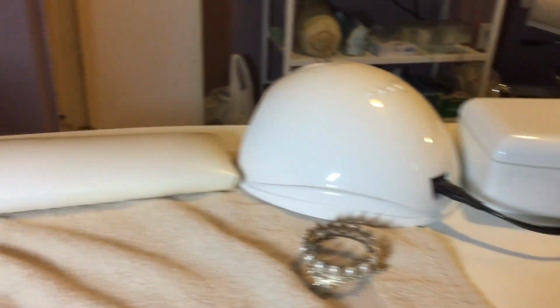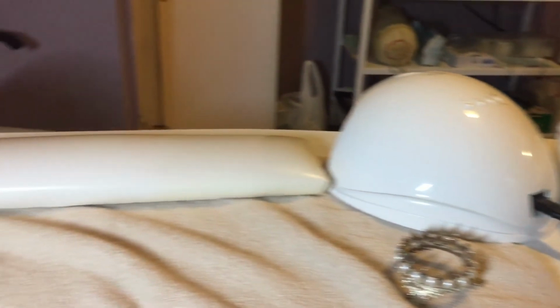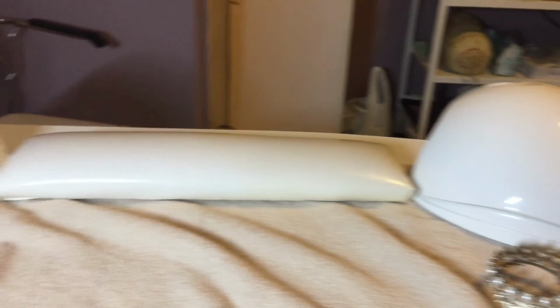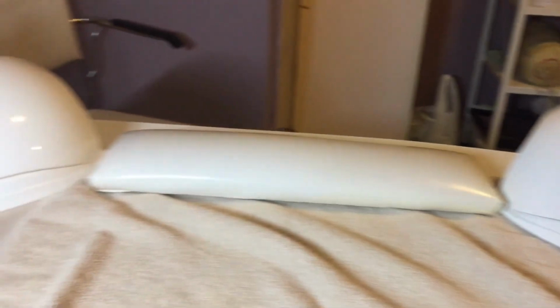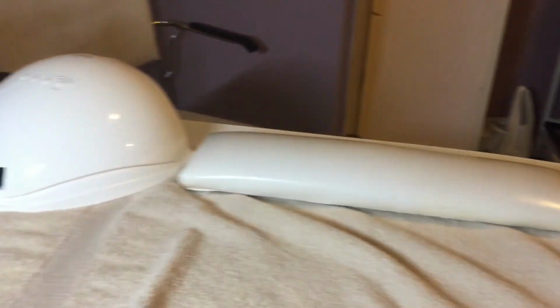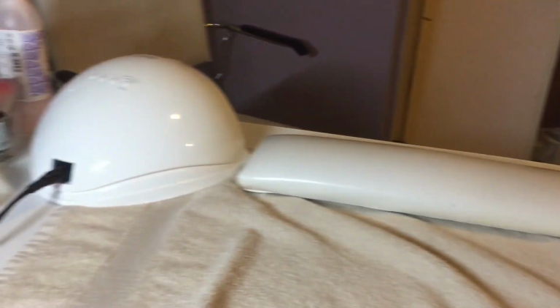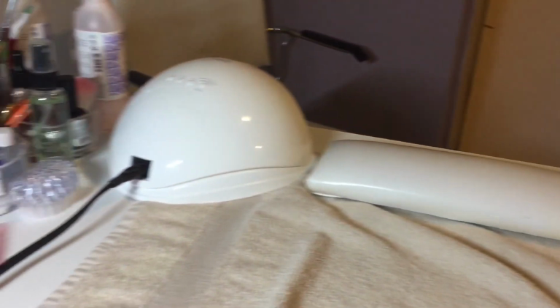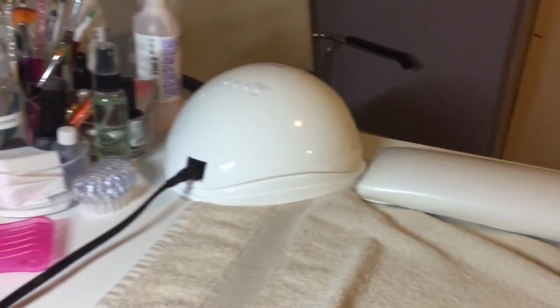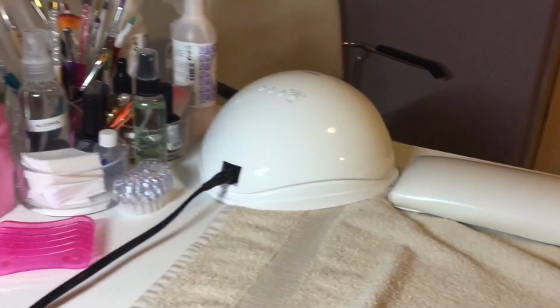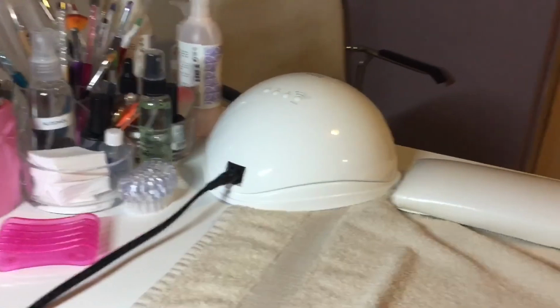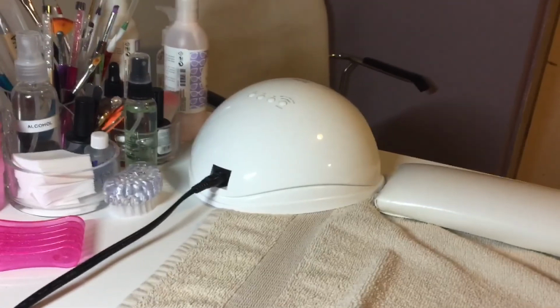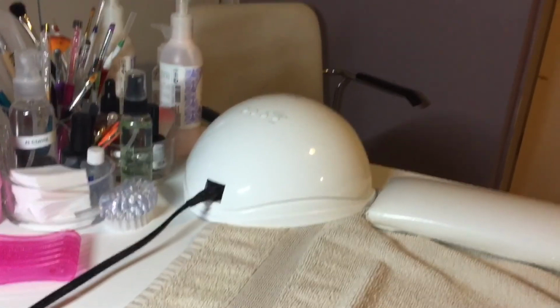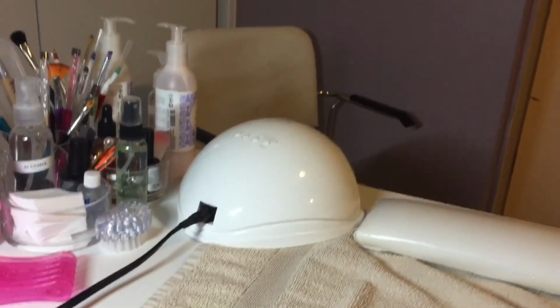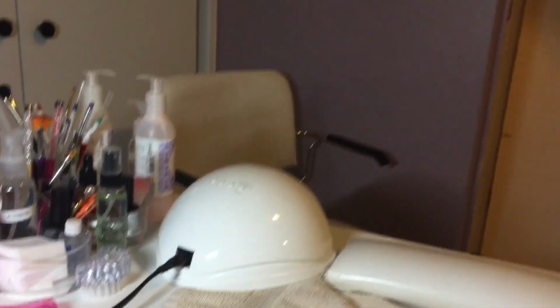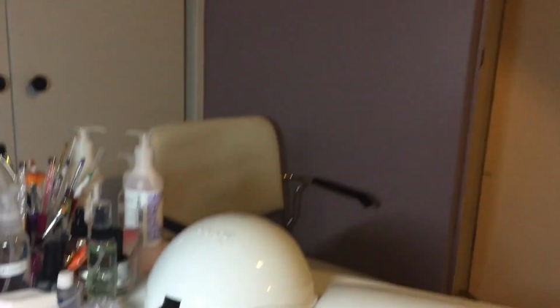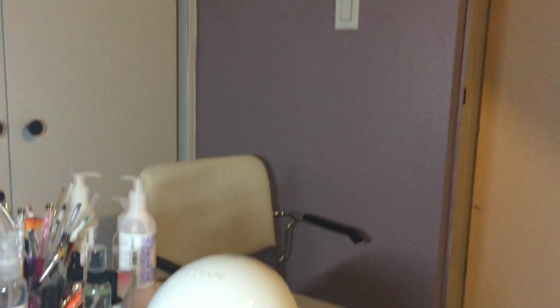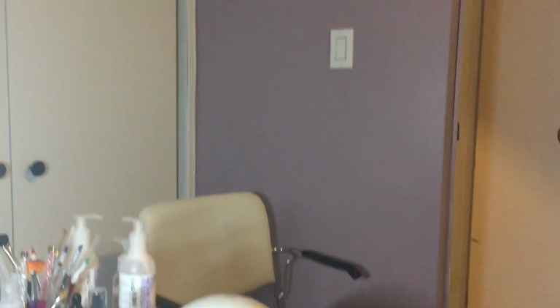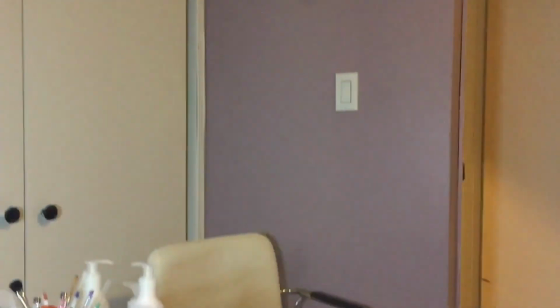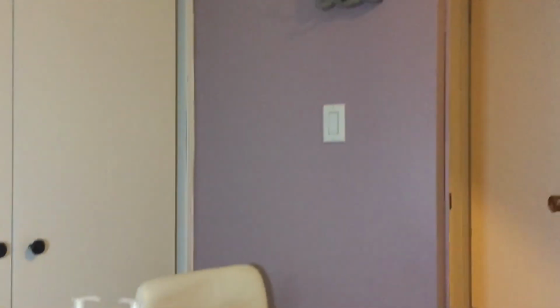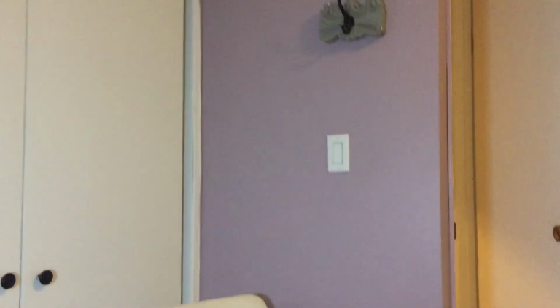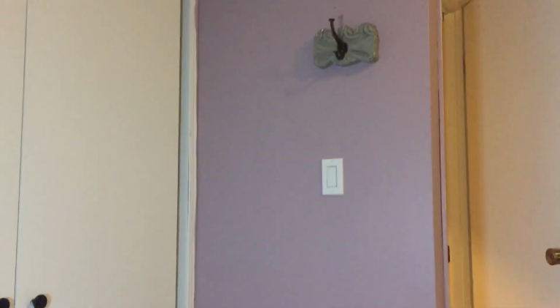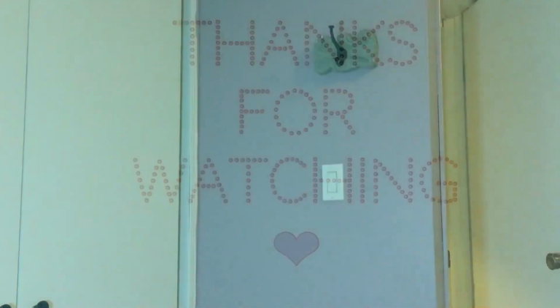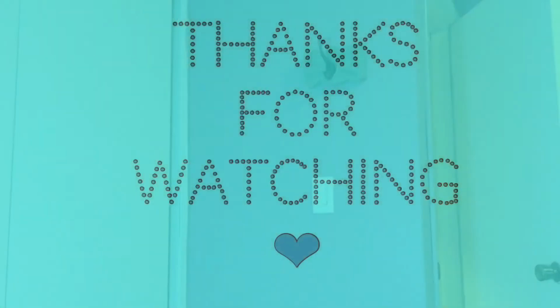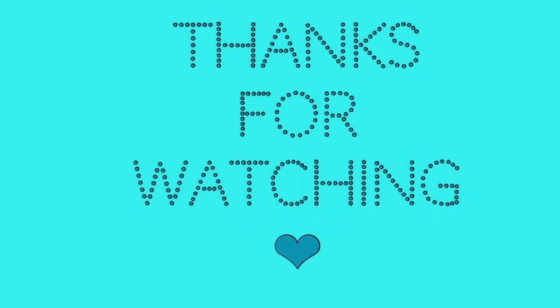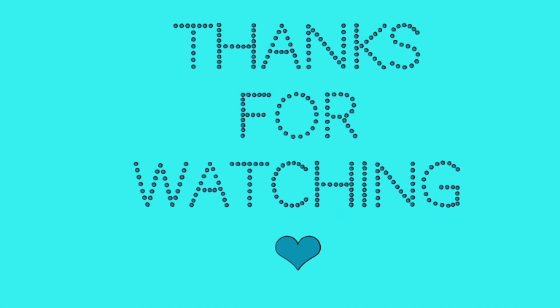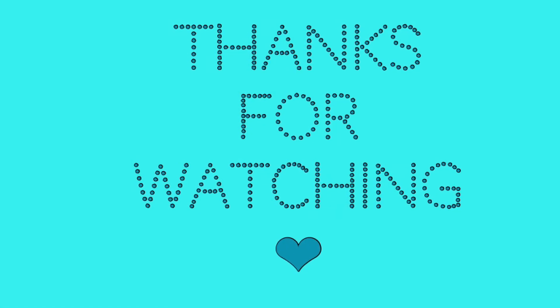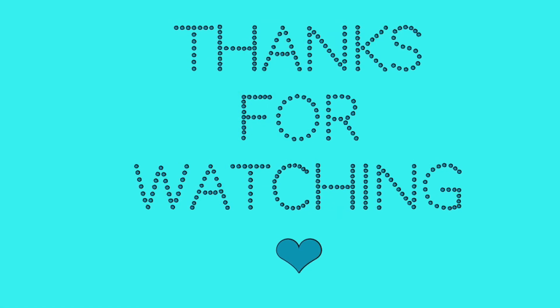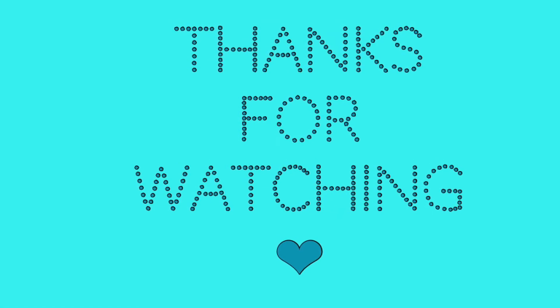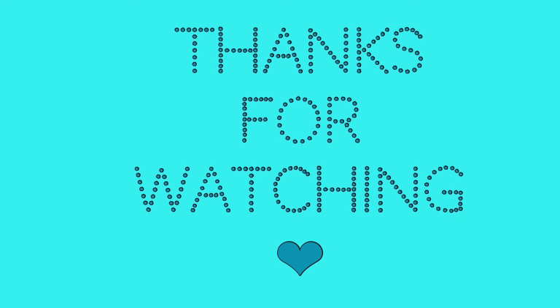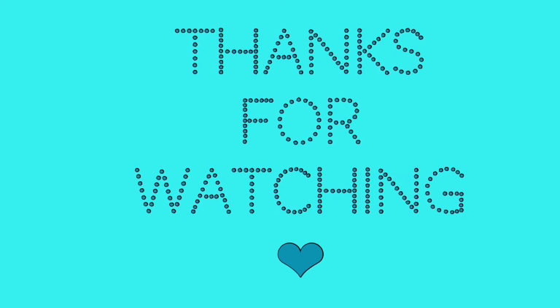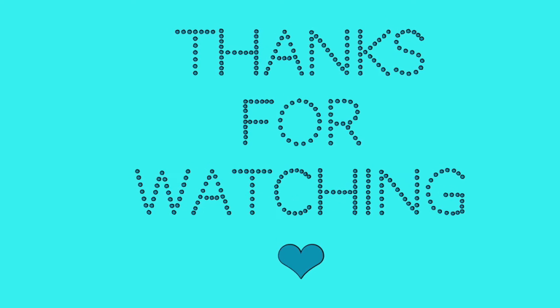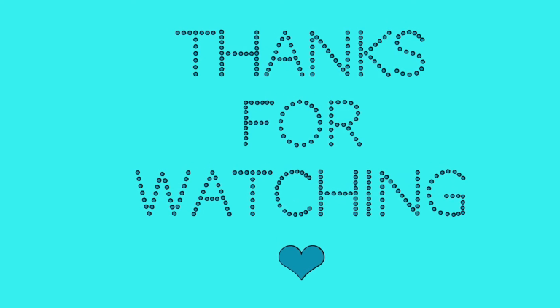And if you move up the wall, you can see a little hook I have for my client's coat and purse. Thanks so much for watching and I hope to do another video soon. Thank you.